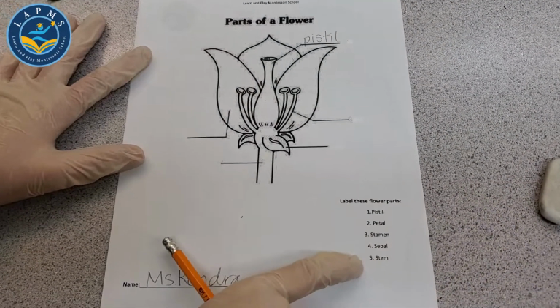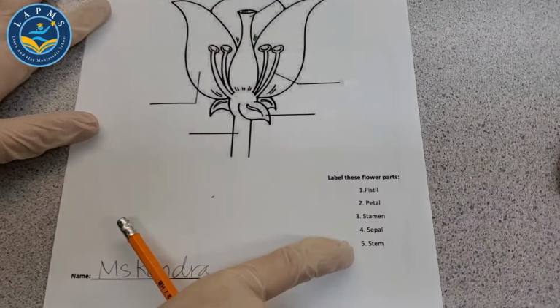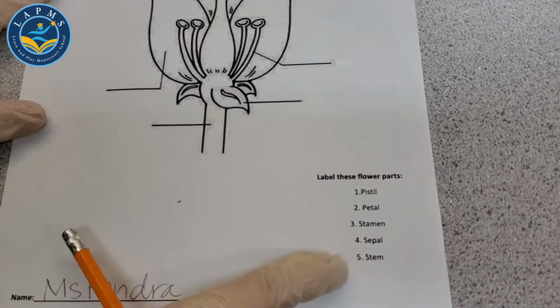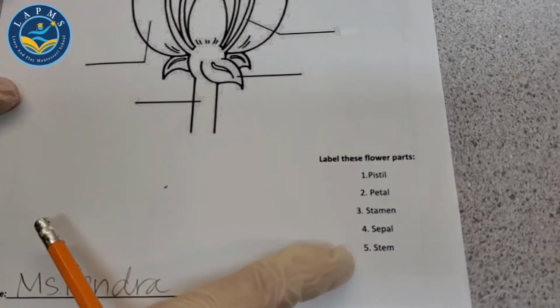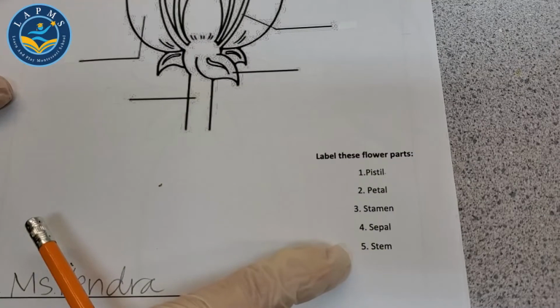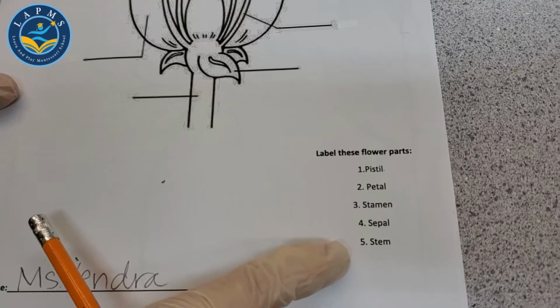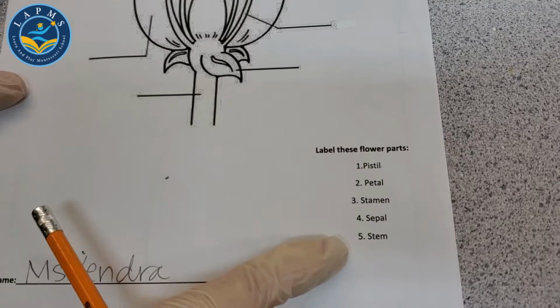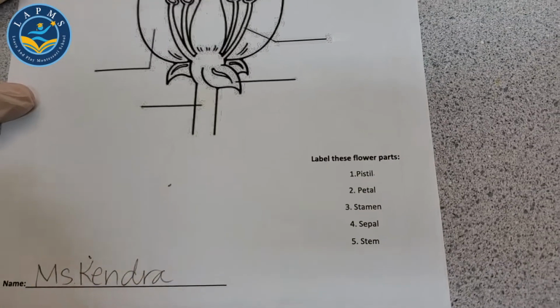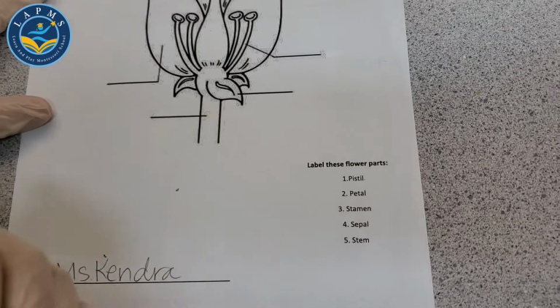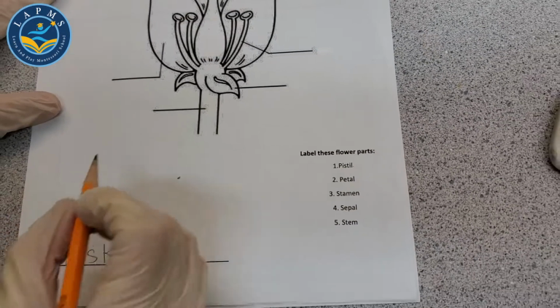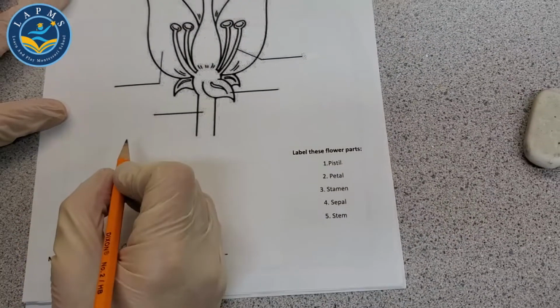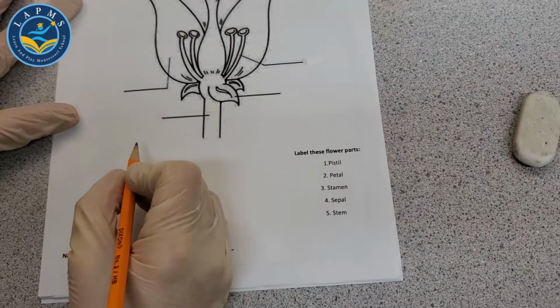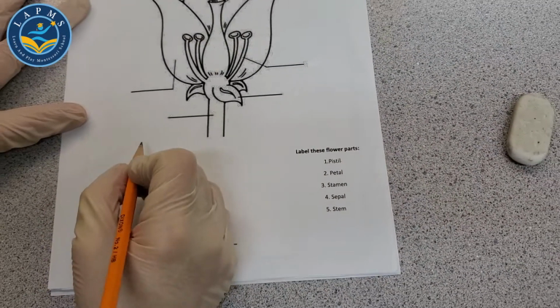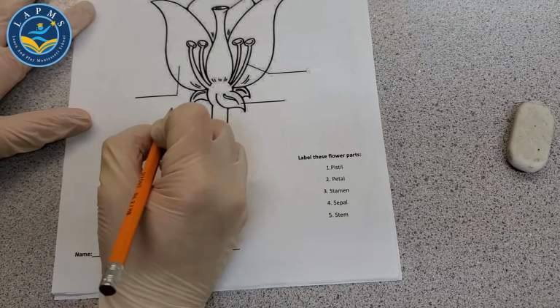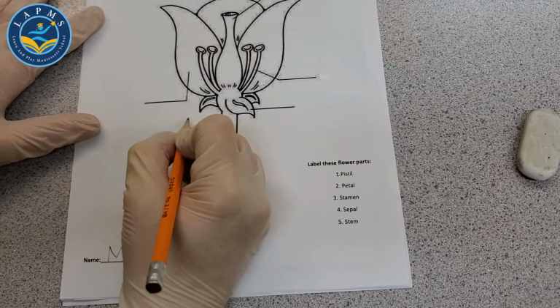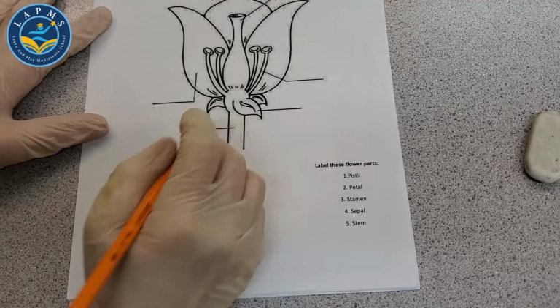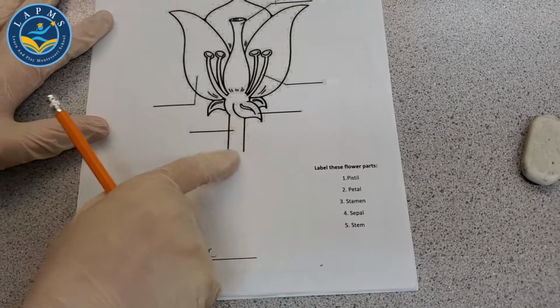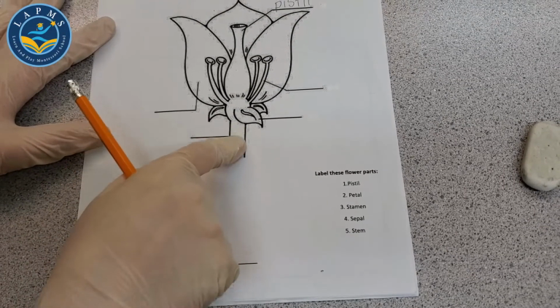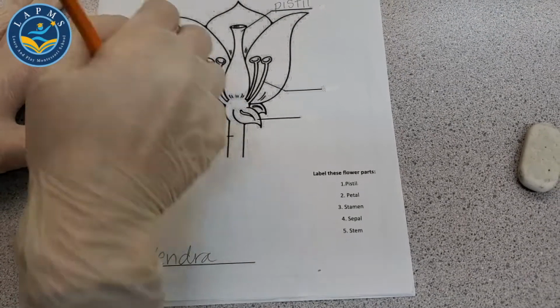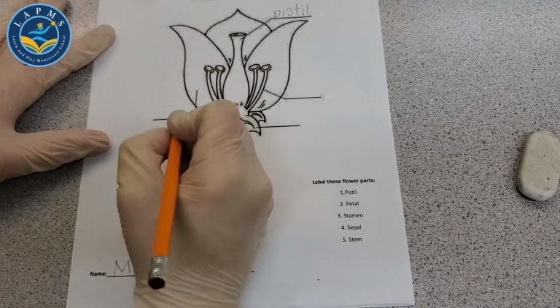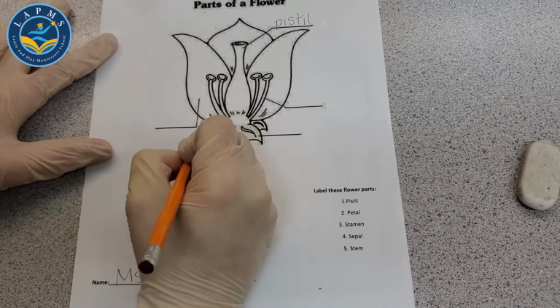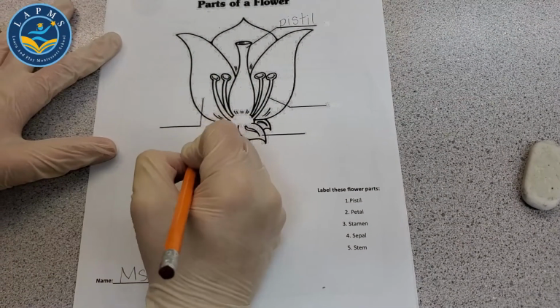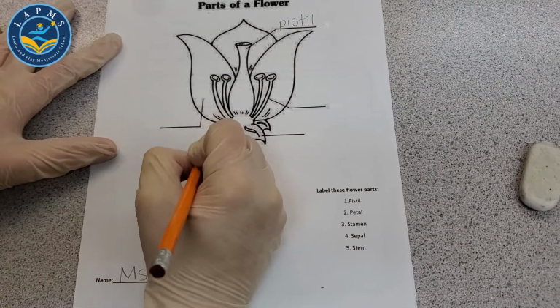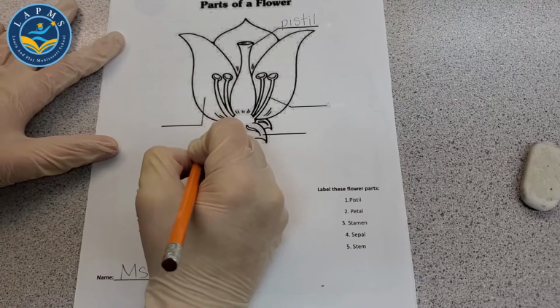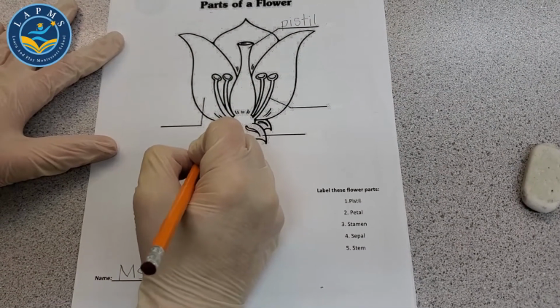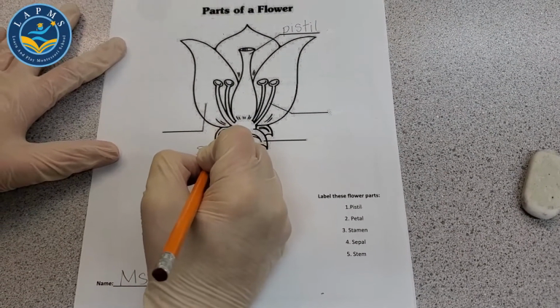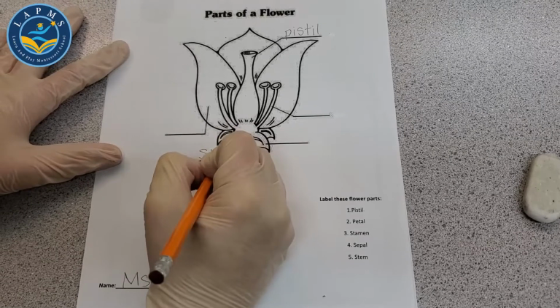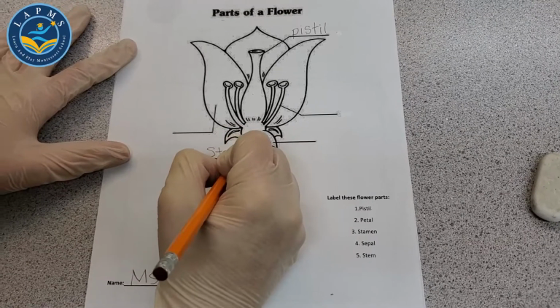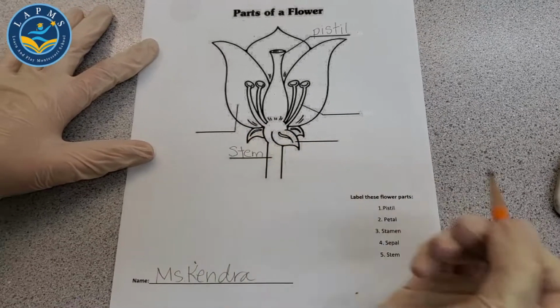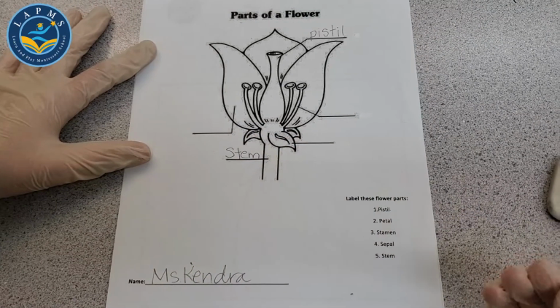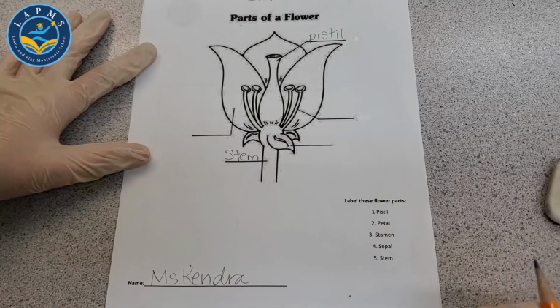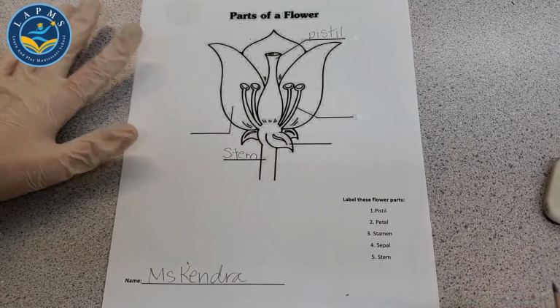Number five is the stem. That's not a part of the flower itself, but it's important for the flower — it brings the water to the flower. All the way down at the bottom: the stem, S-T-E-M.